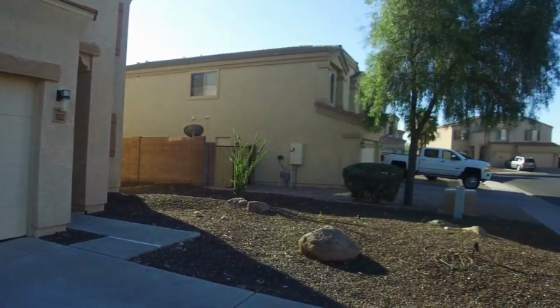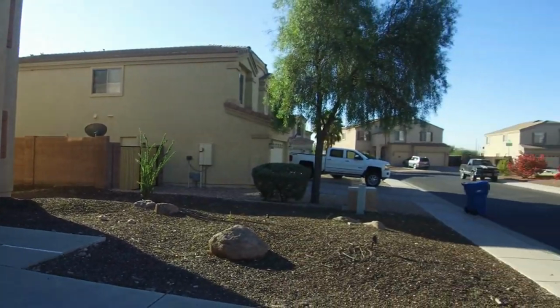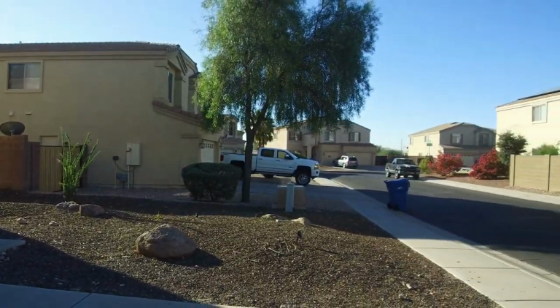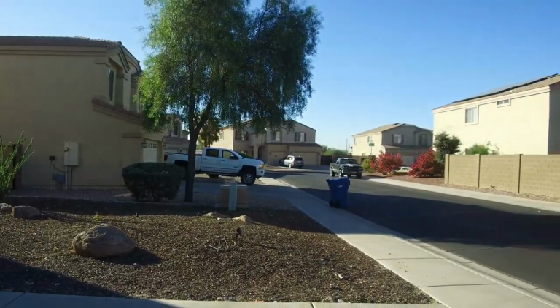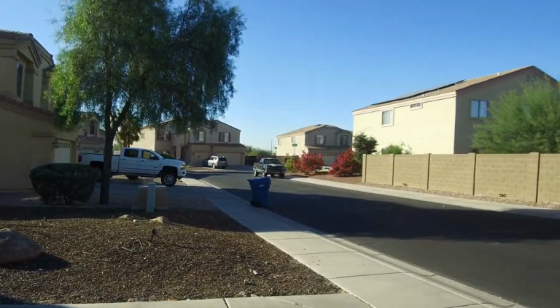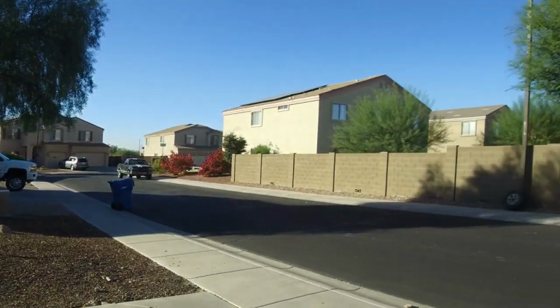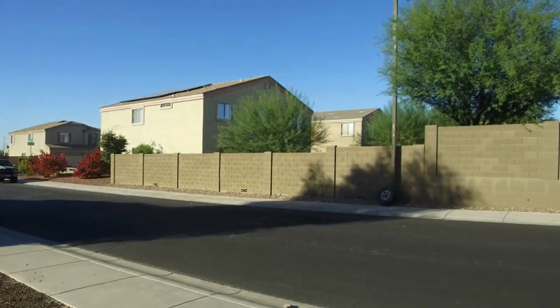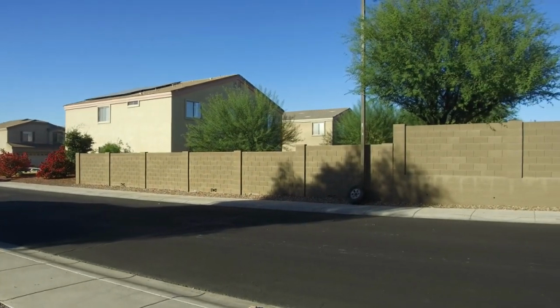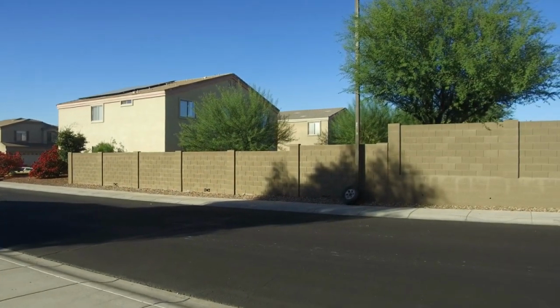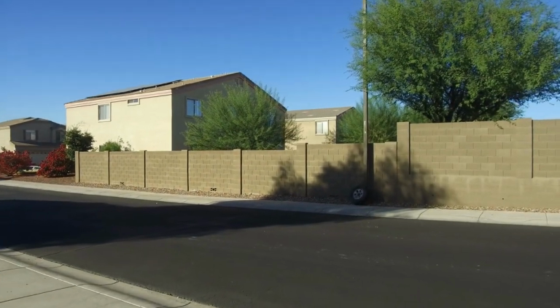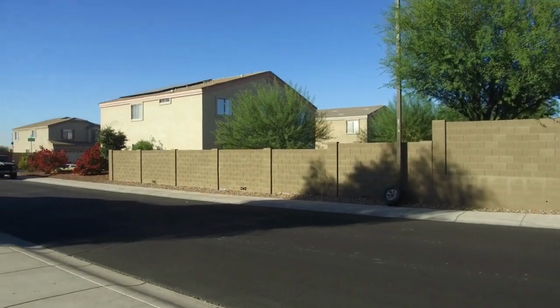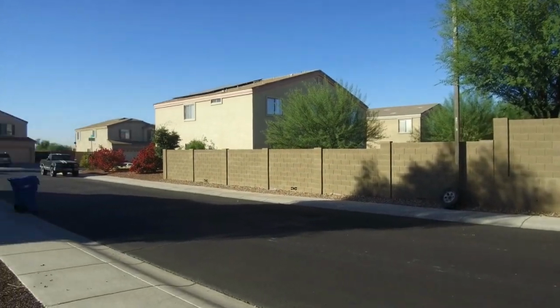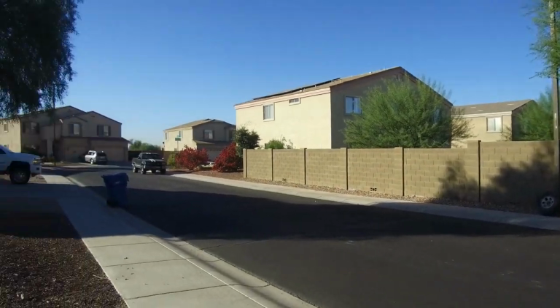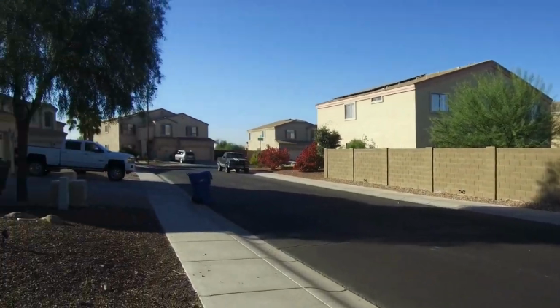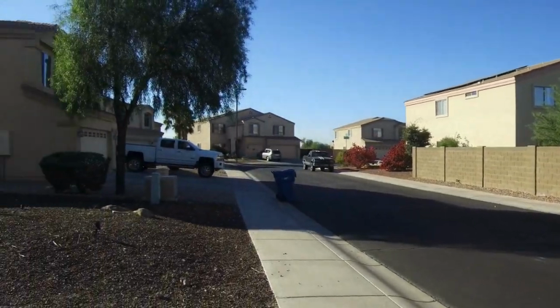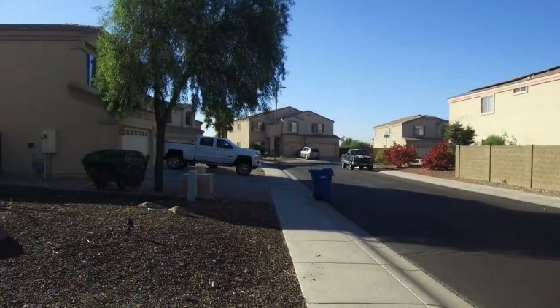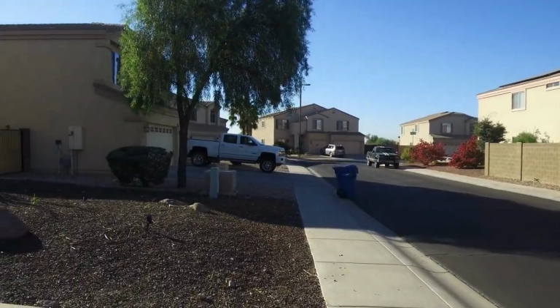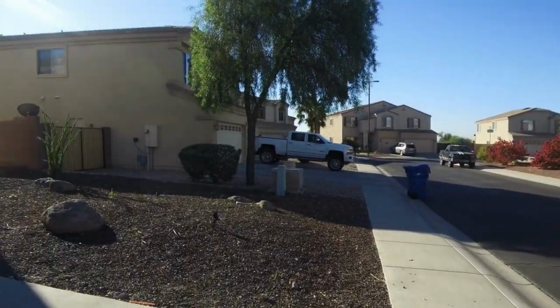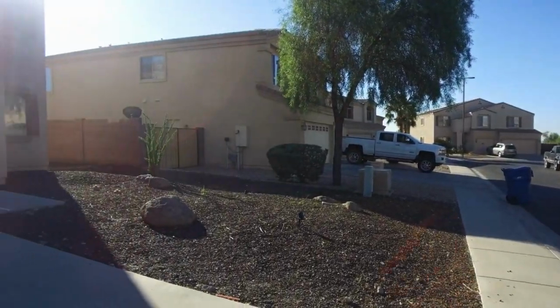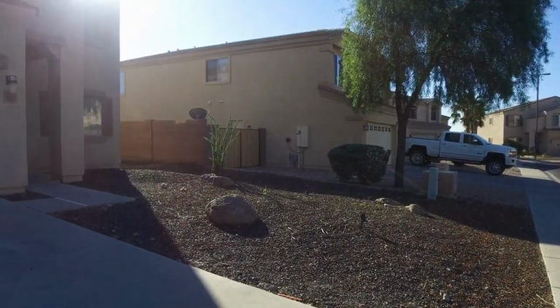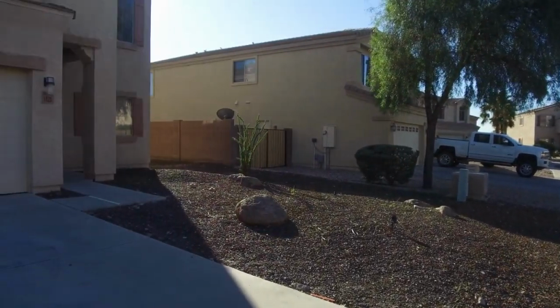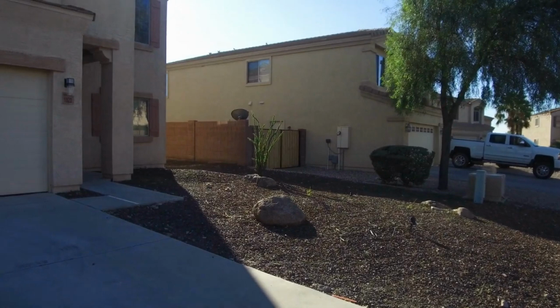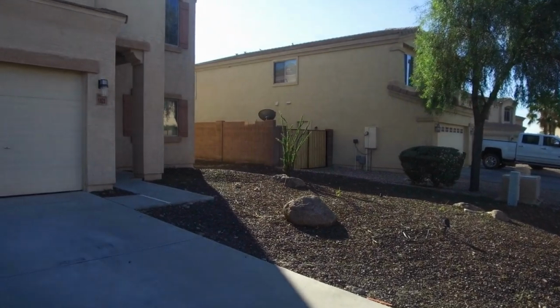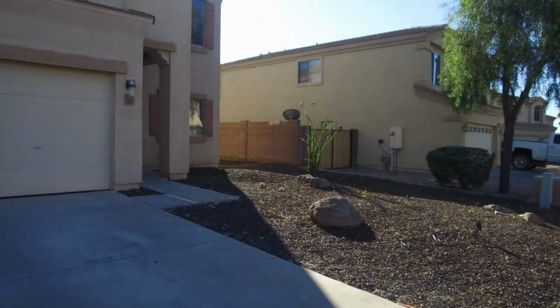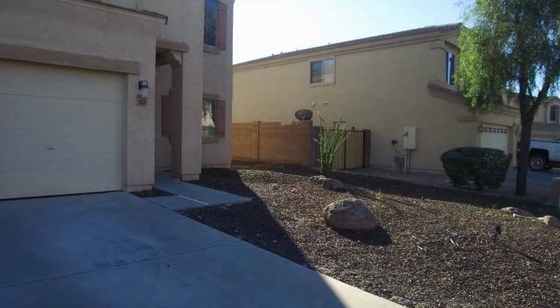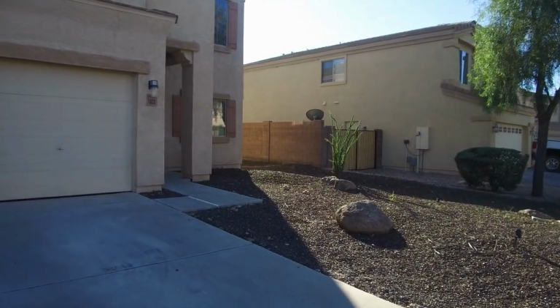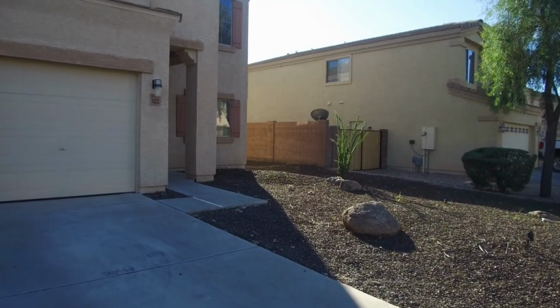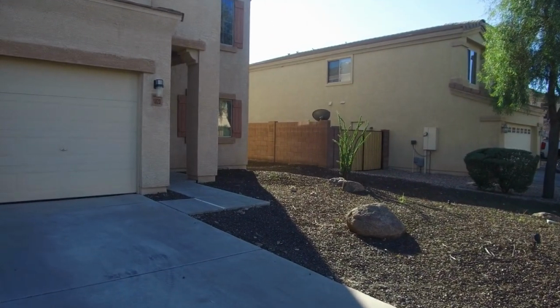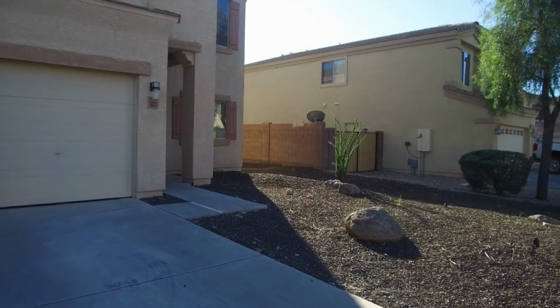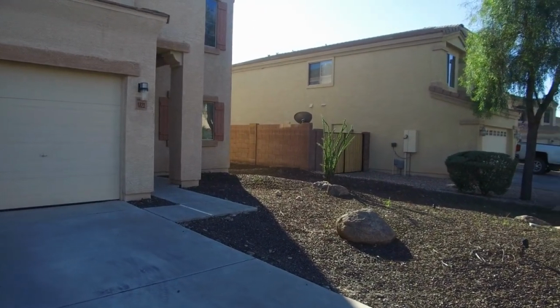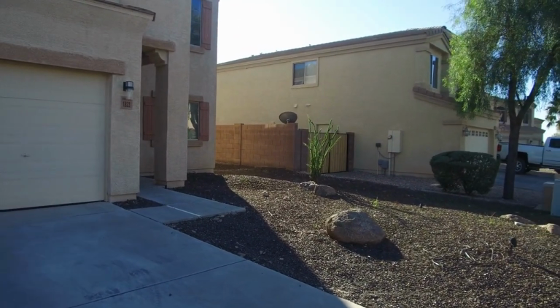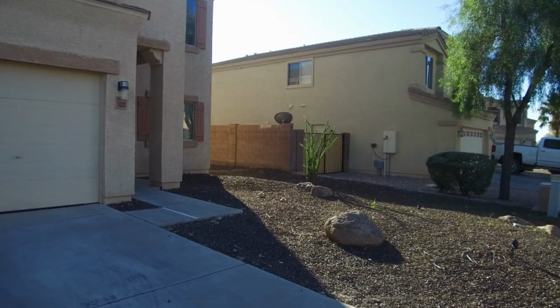Good morning! This is Debbie with Servicetower, and today I'm going to show you a home located at 1823 231st Lane.